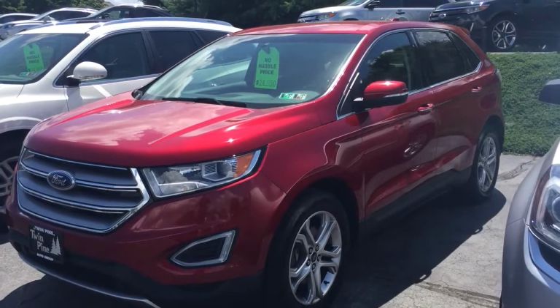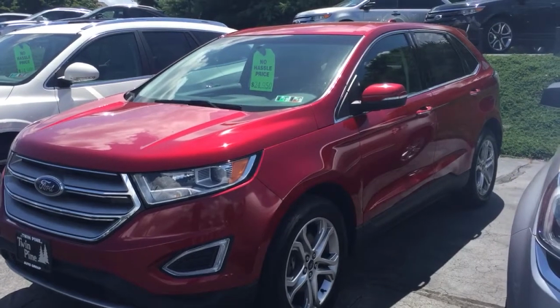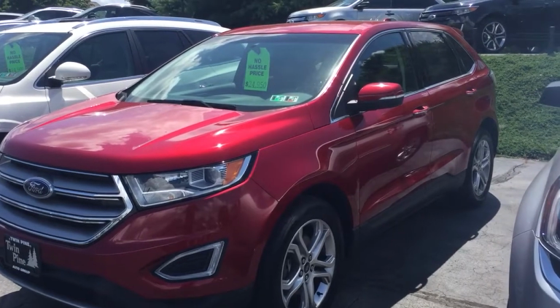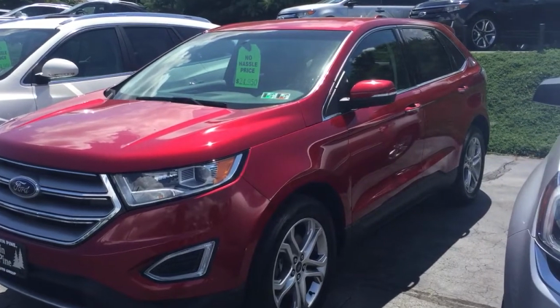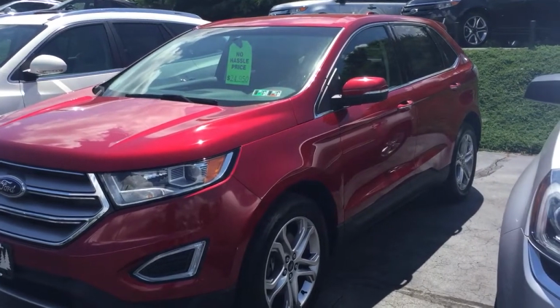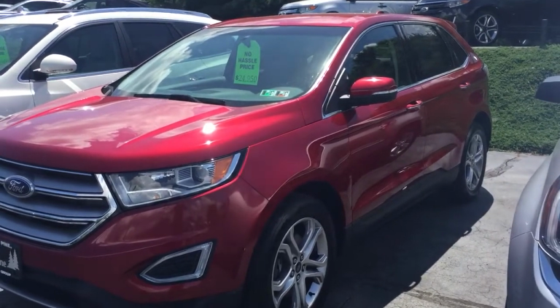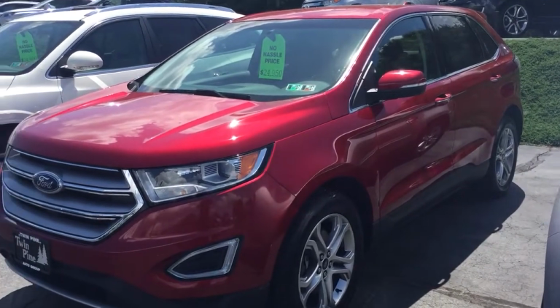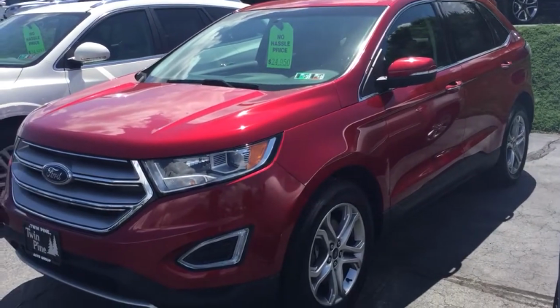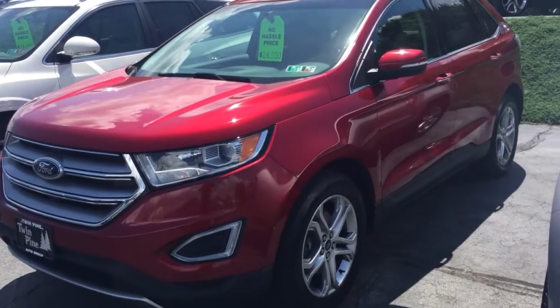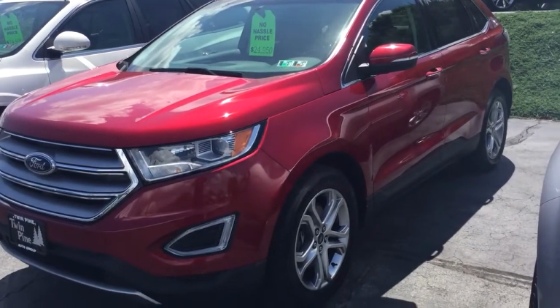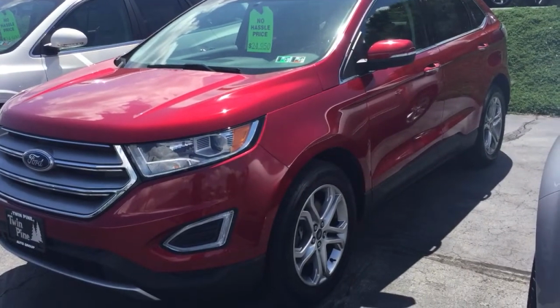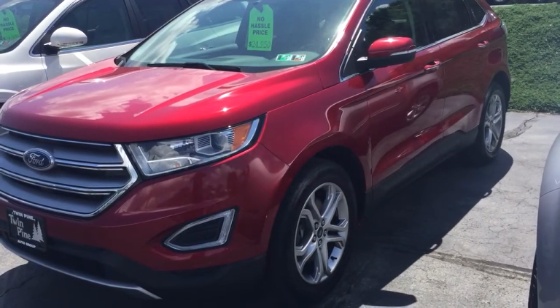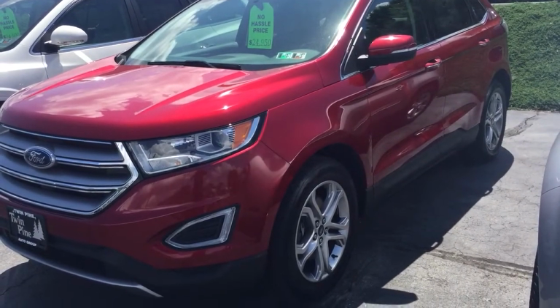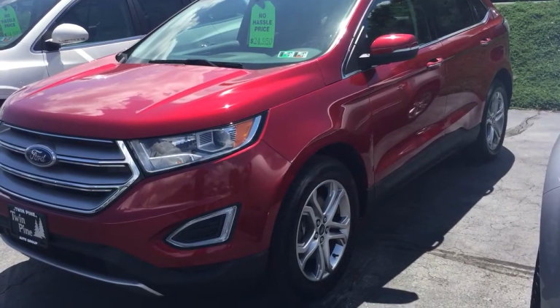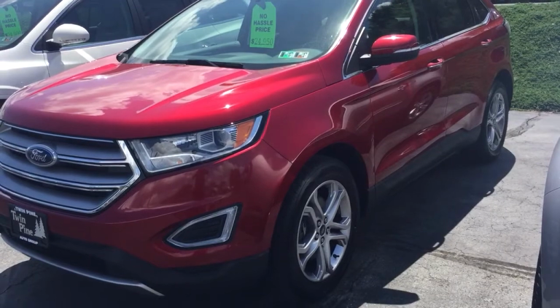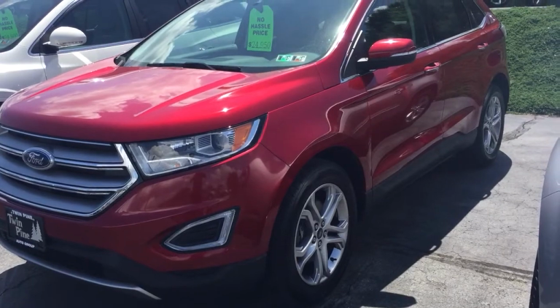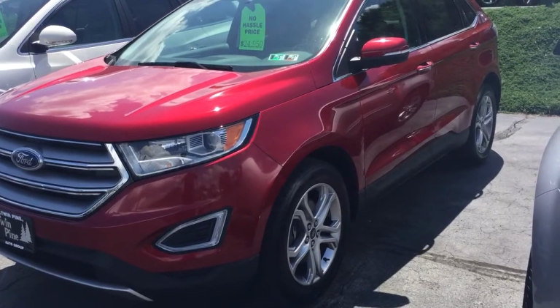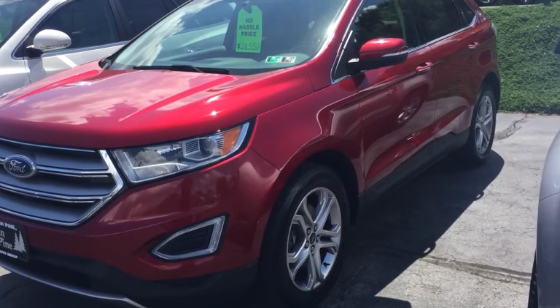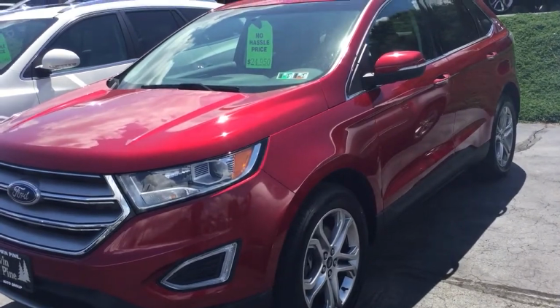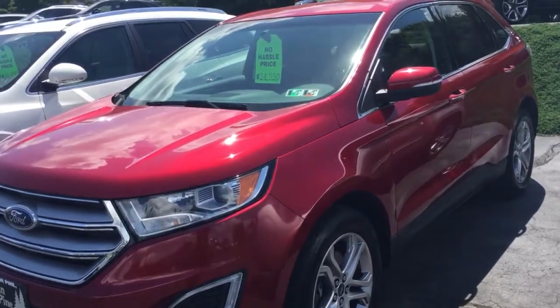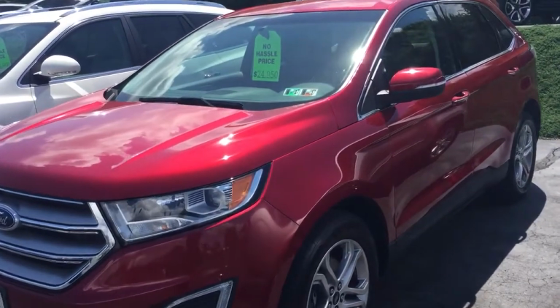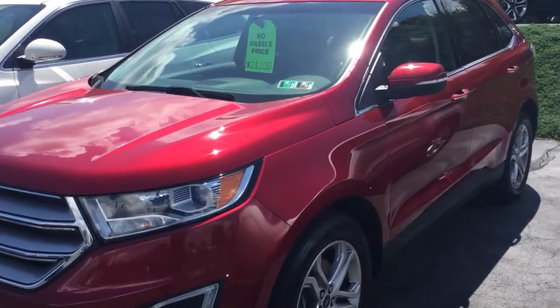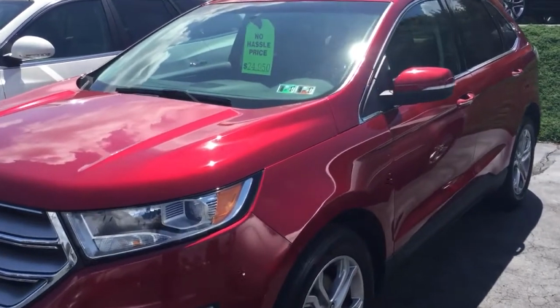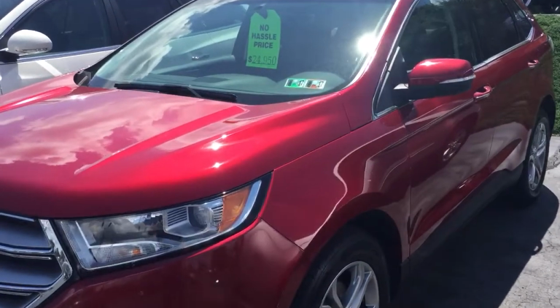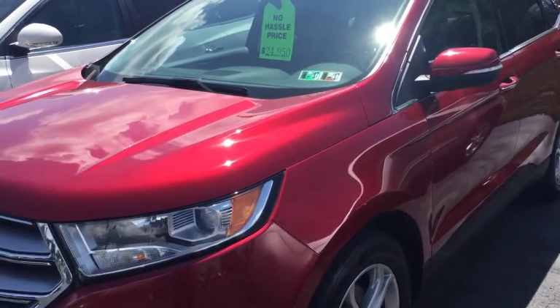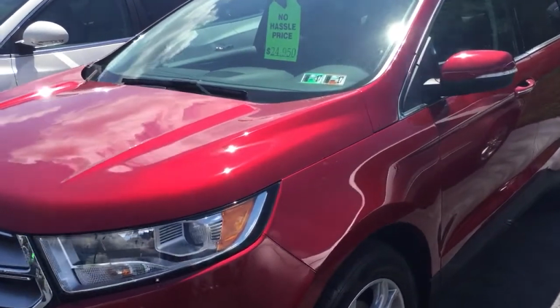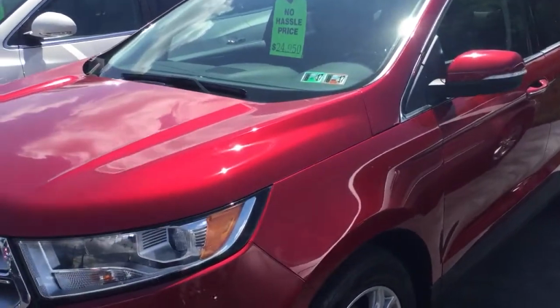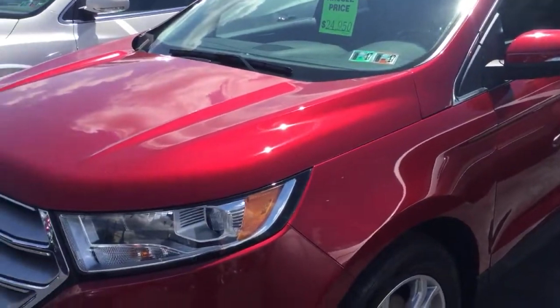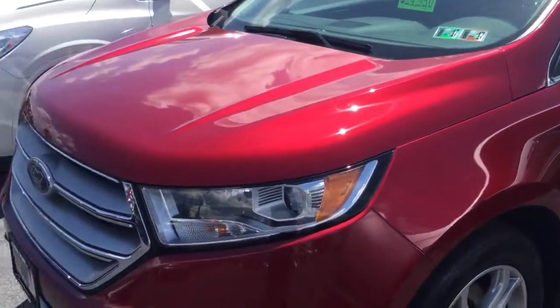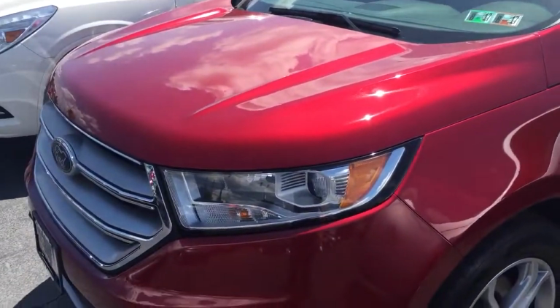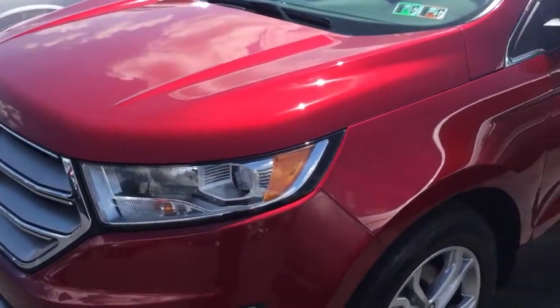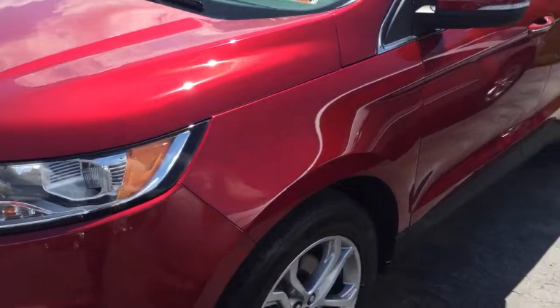Welcome back to Twin Pod Auto Group. This is Wyatt and today I'm showing you another fantastic how-to video. Today's video is going to be on the smart key operation on your 2015 Ford Edge Titanium.